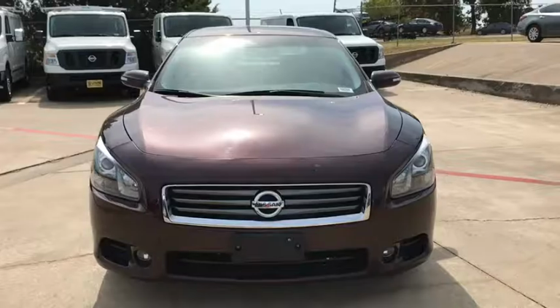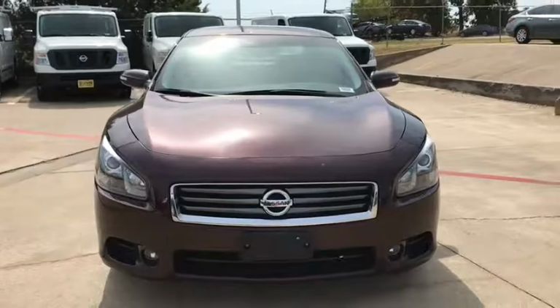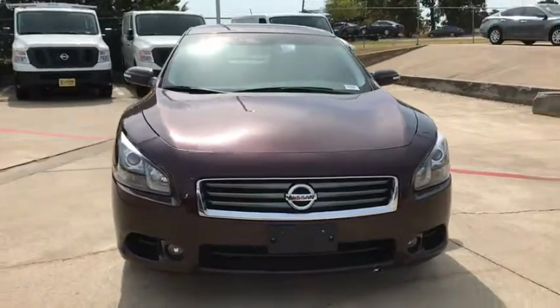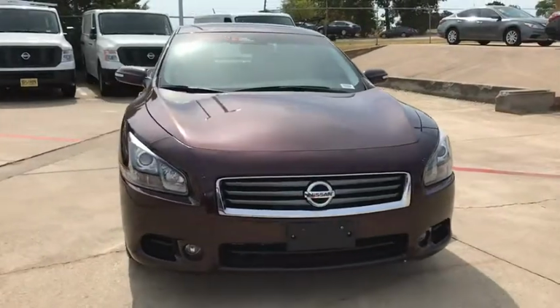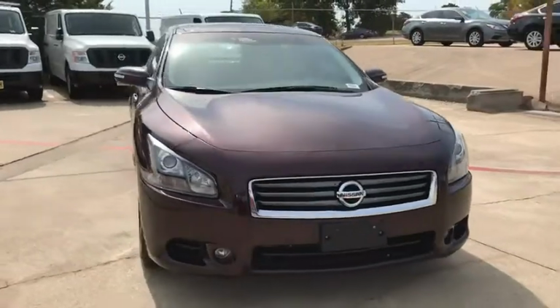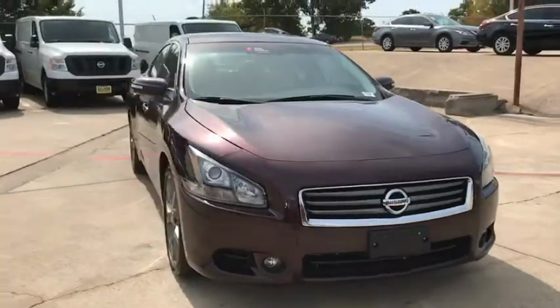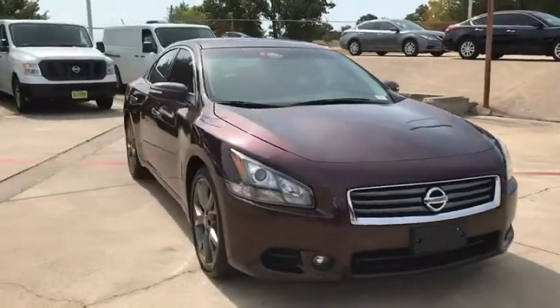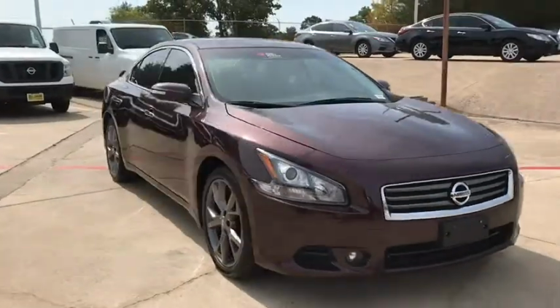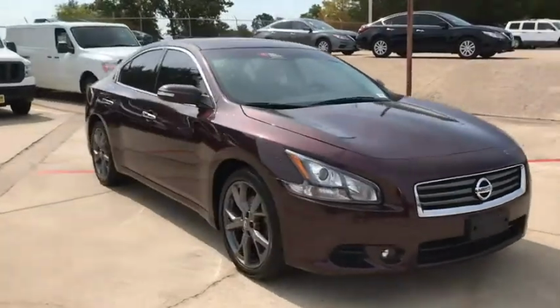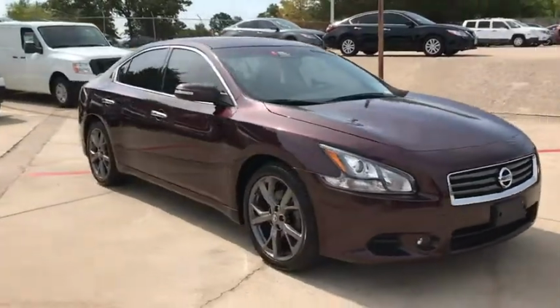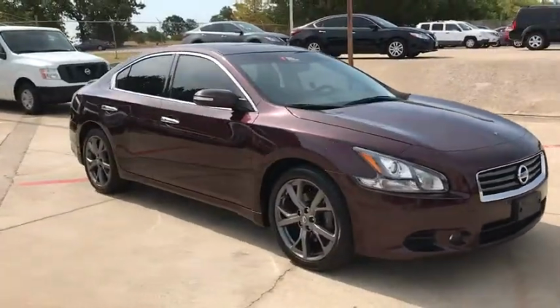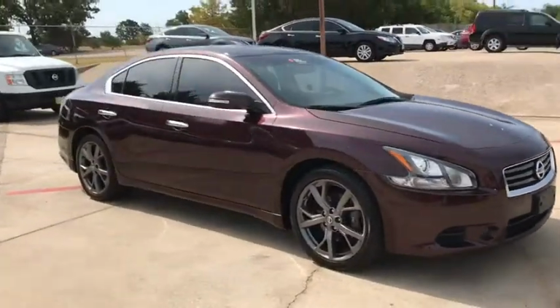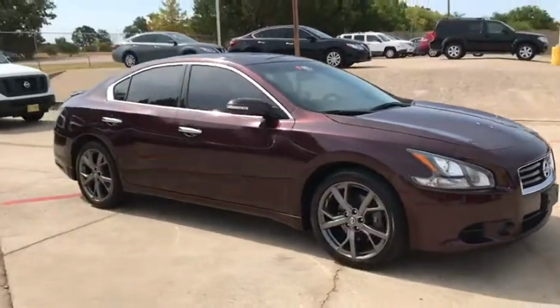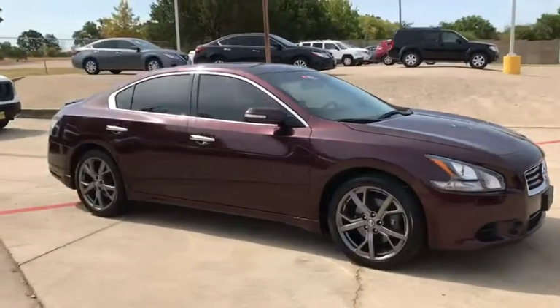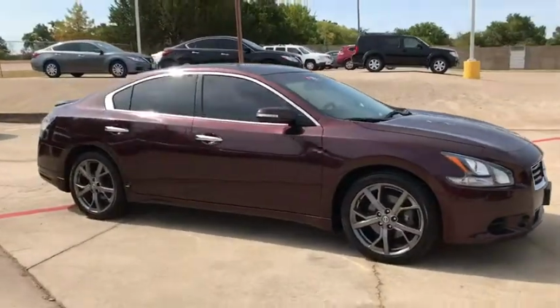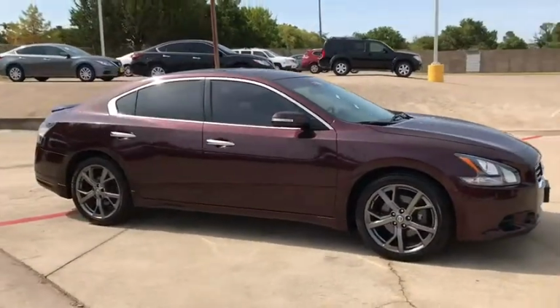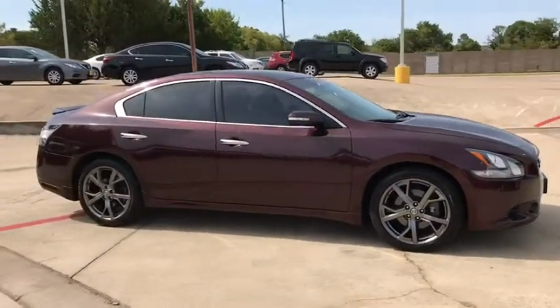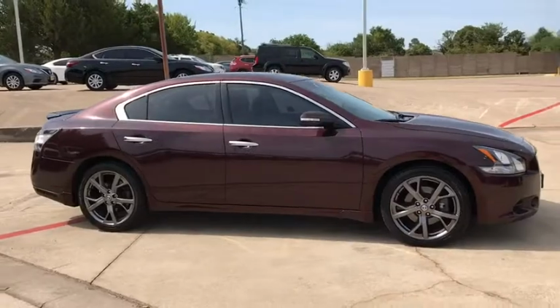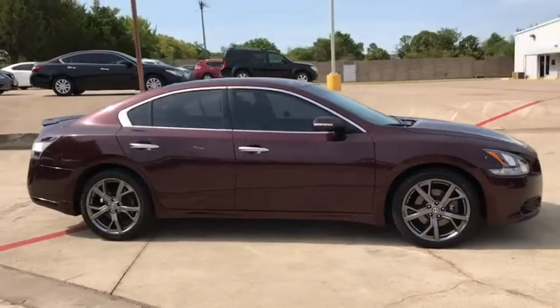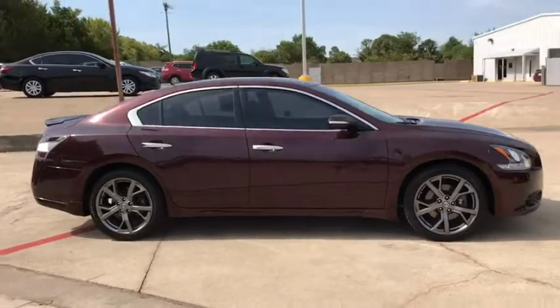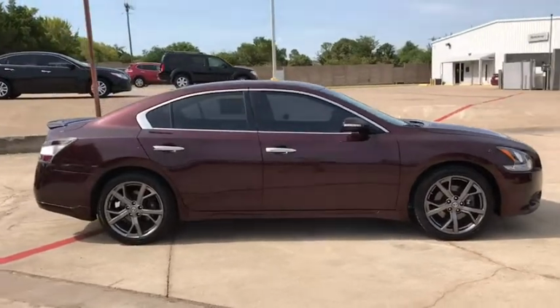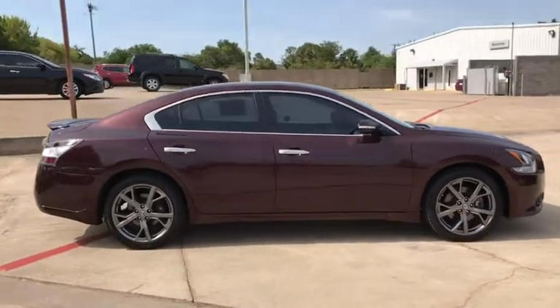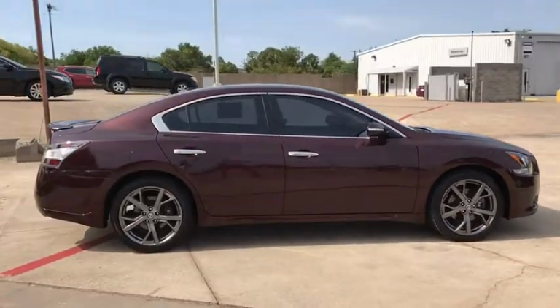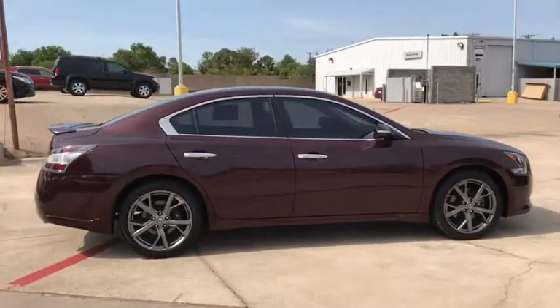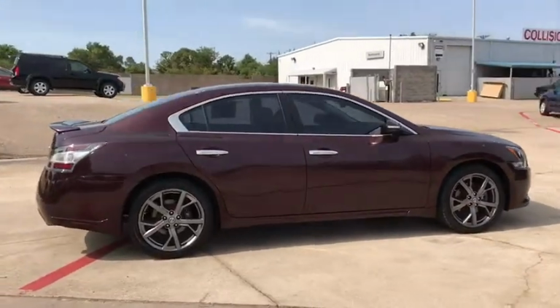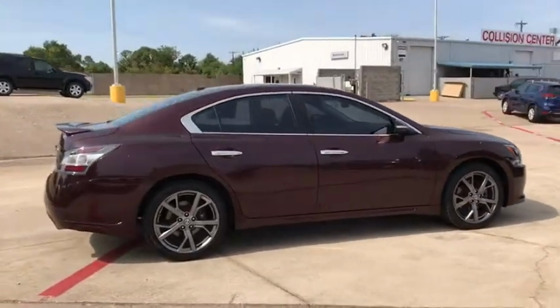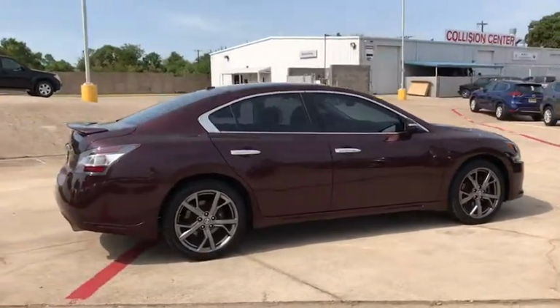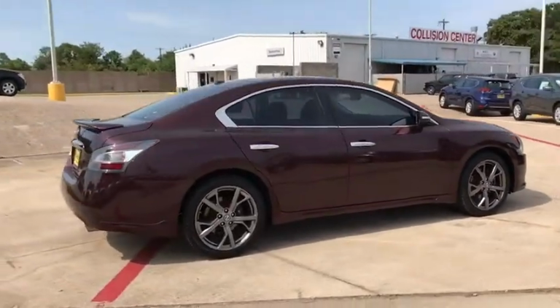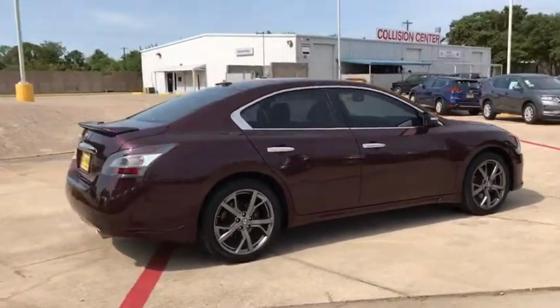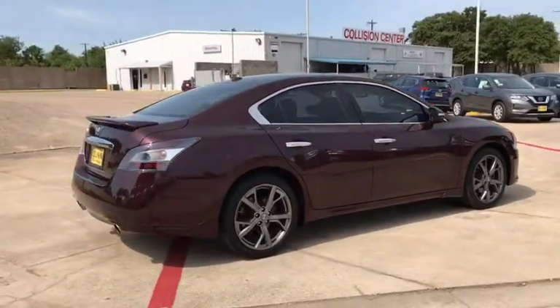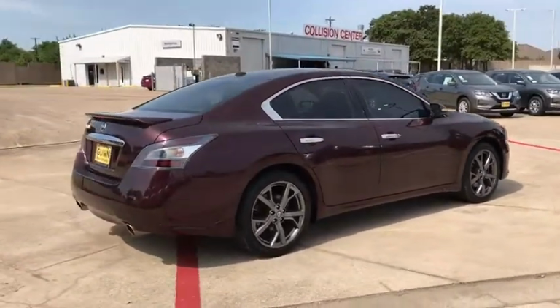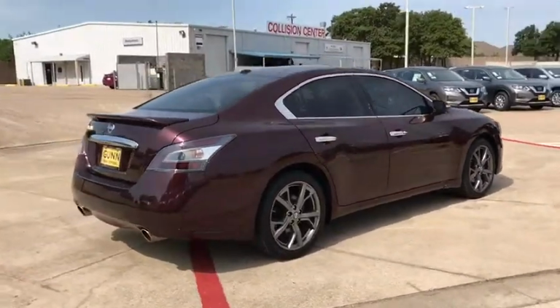The 2014 Nissan Maxima. Maxima offers elegance with an edge. The spacious interior provides refined comfort for up to five passengers.